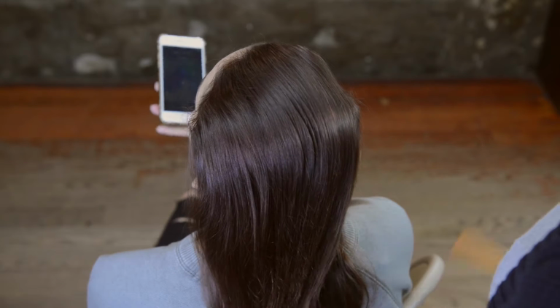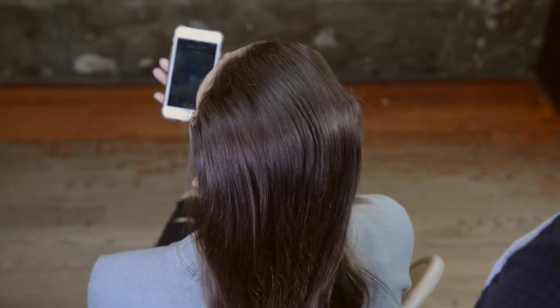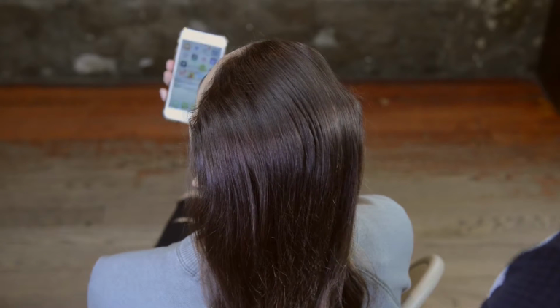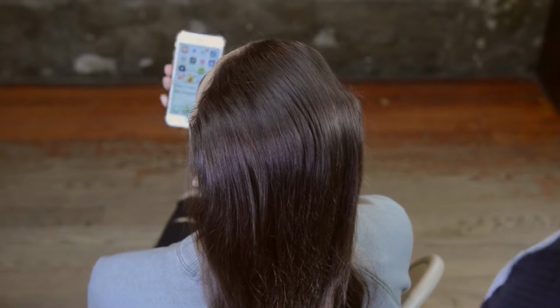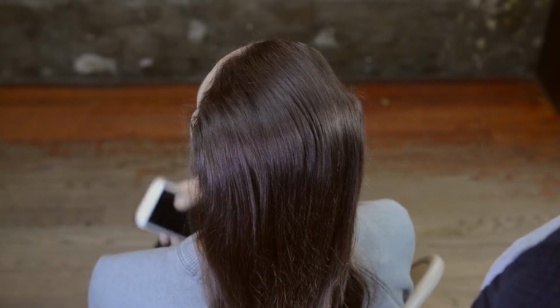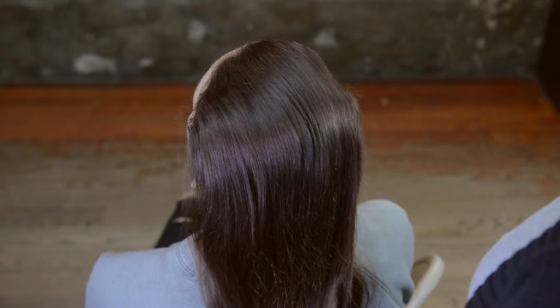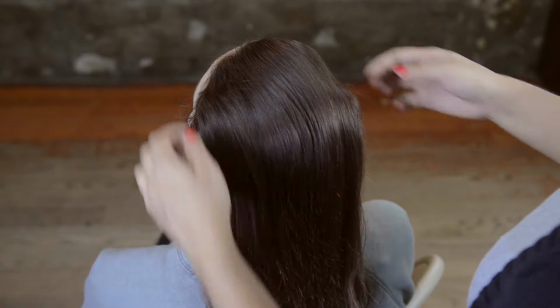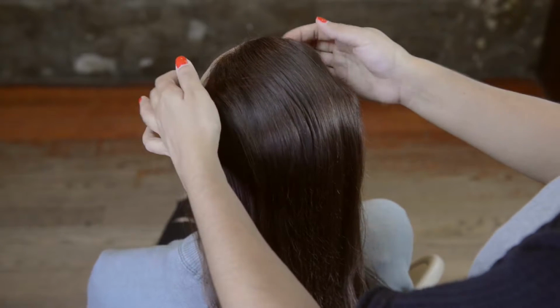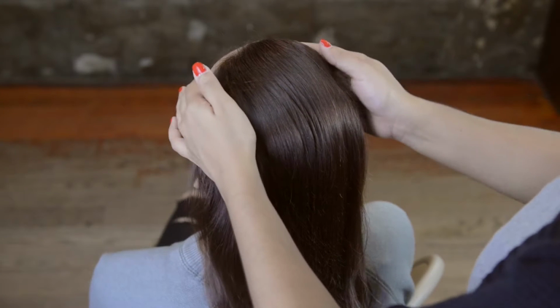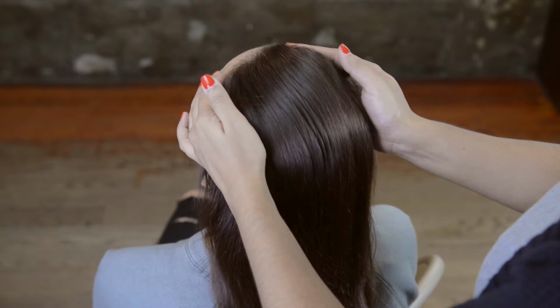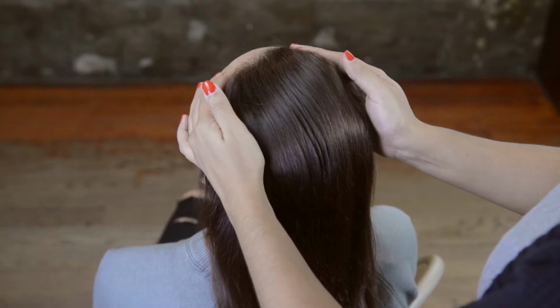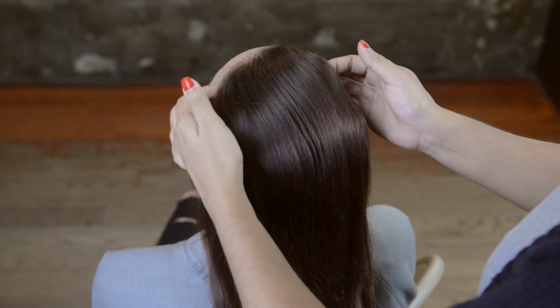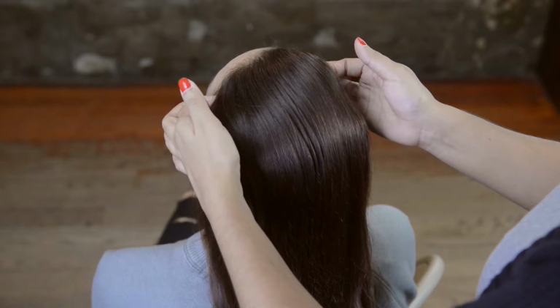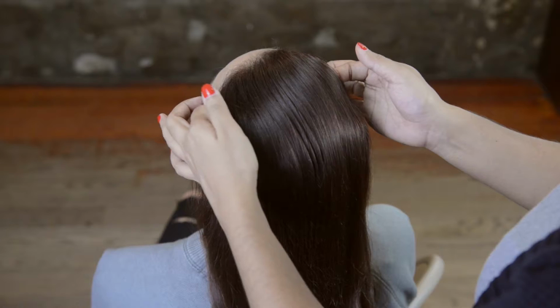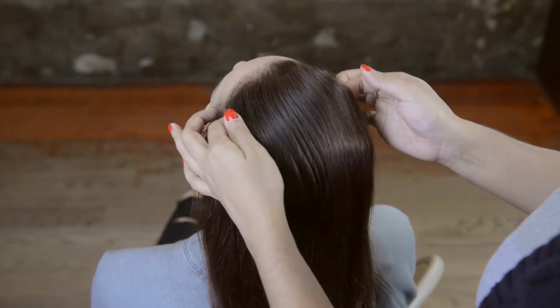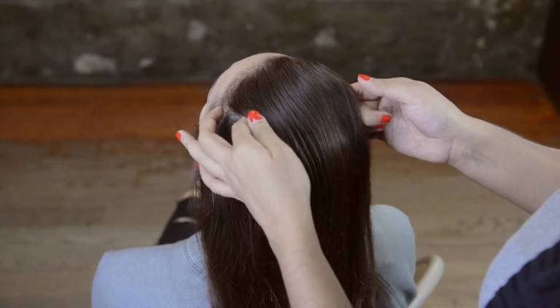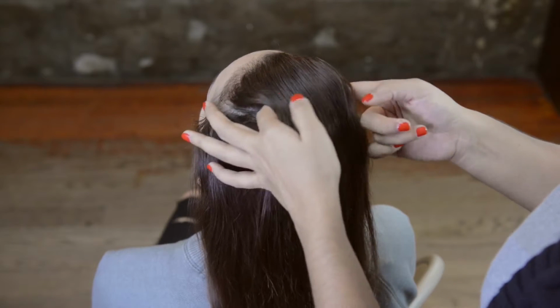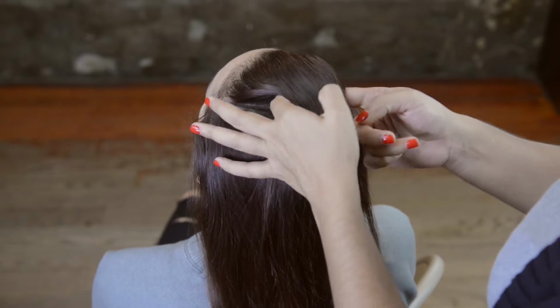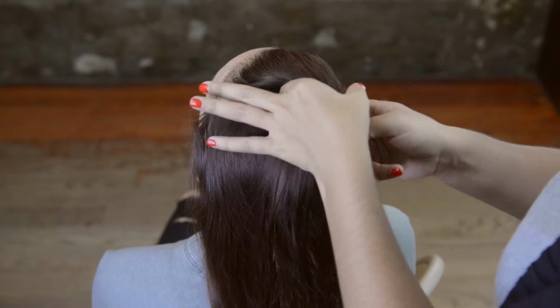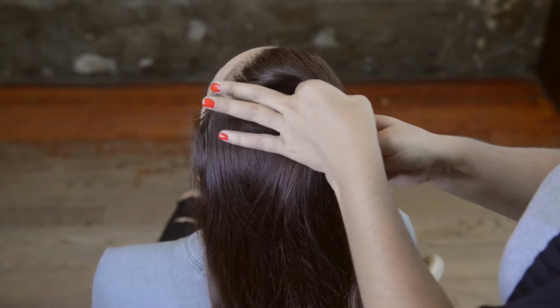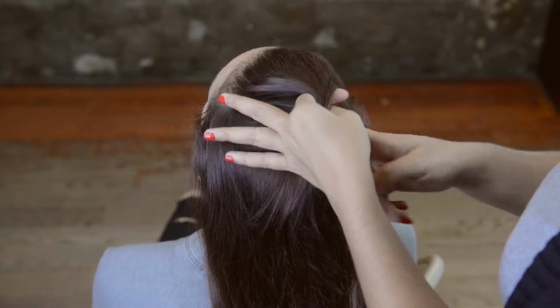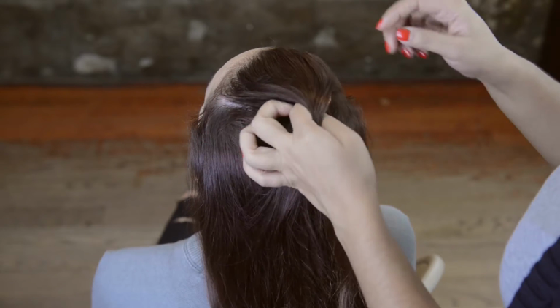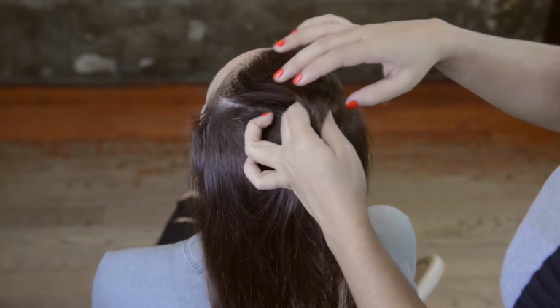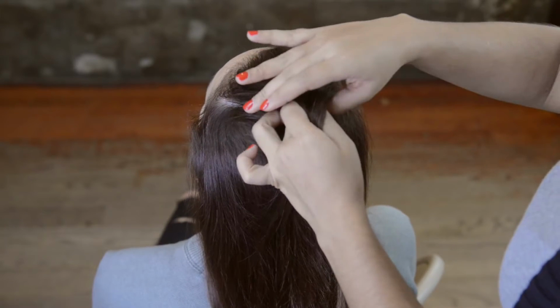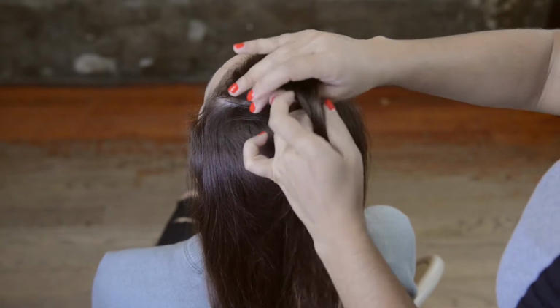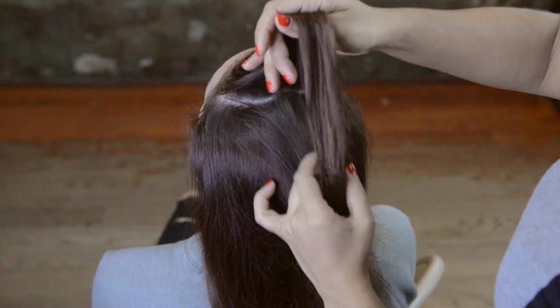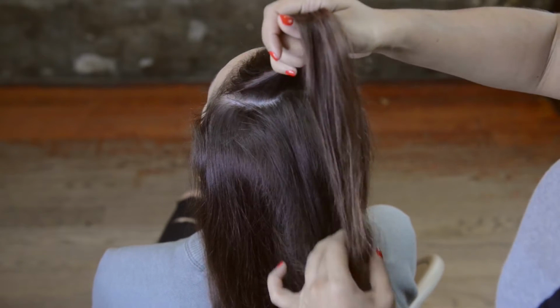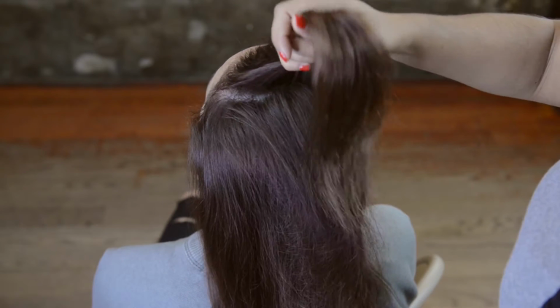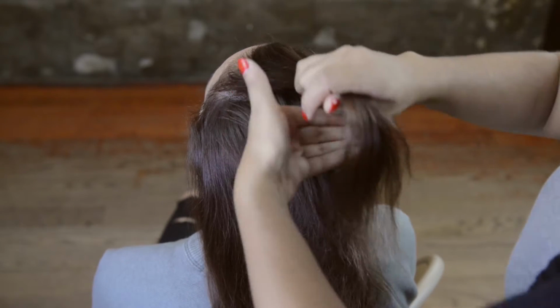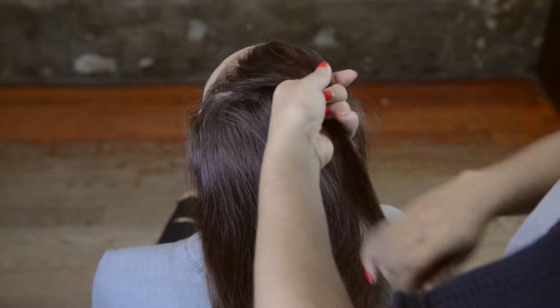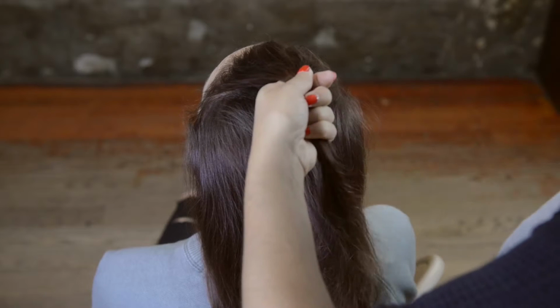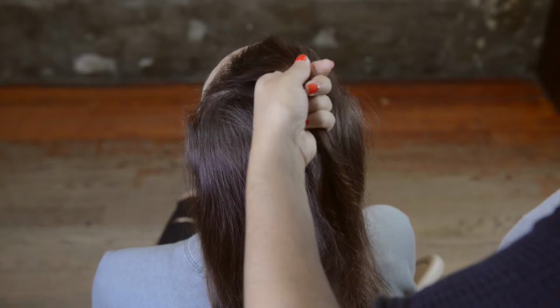Starting off, you want to comb through all the hair and make sure there are no knots, as creating a braid sometimes does create knots. So you do want to make sure that you have nicely combed through hair with no knots whatsoever.